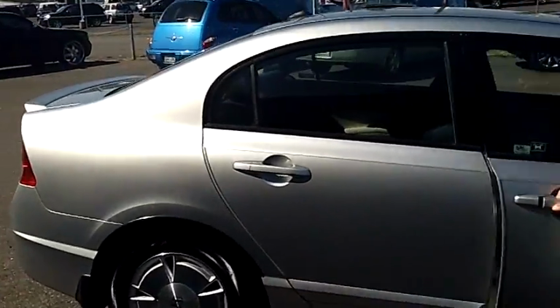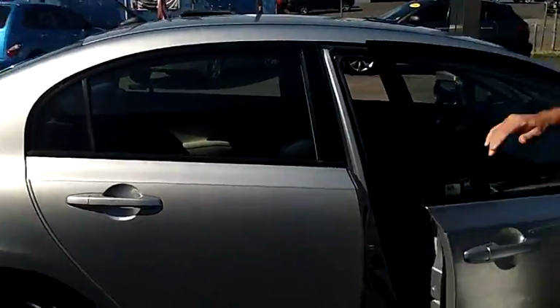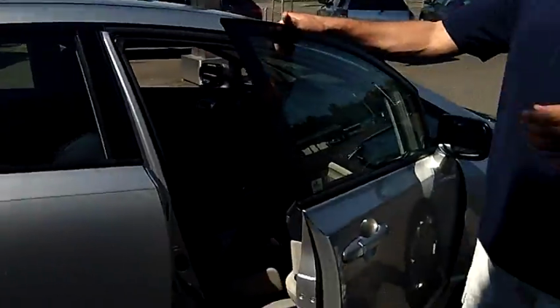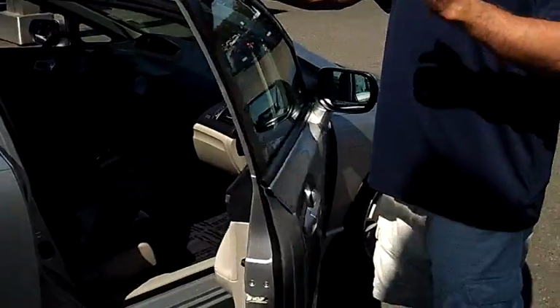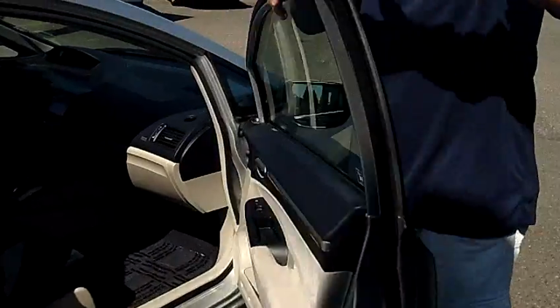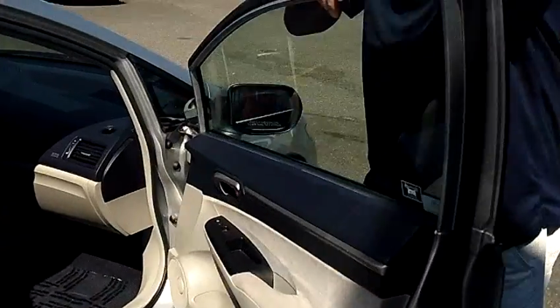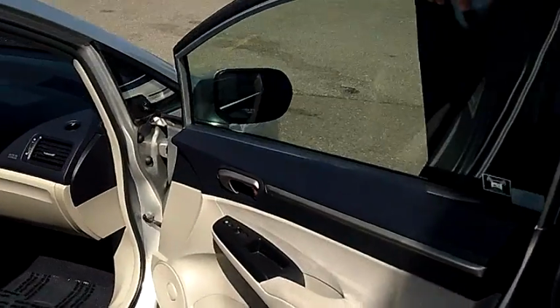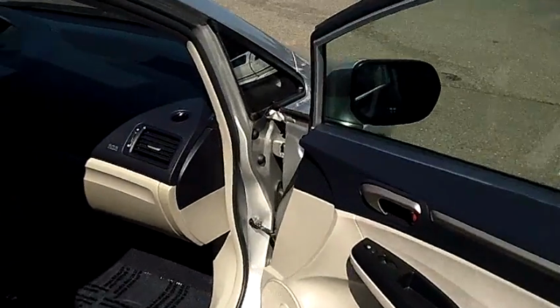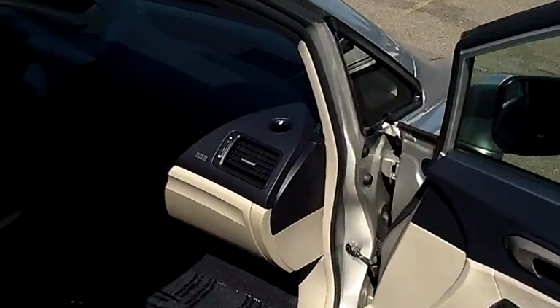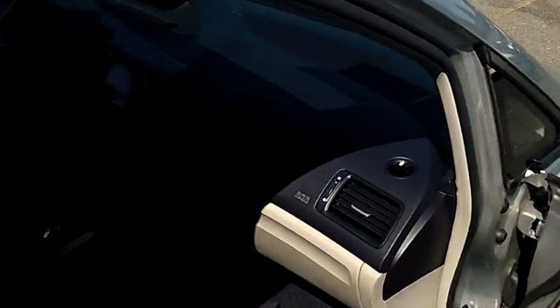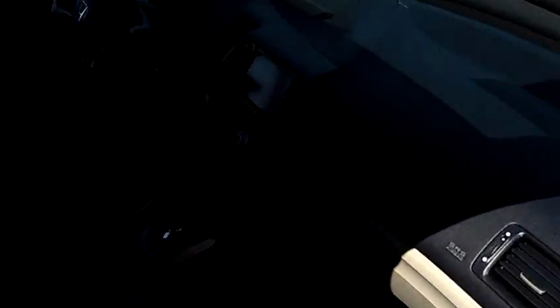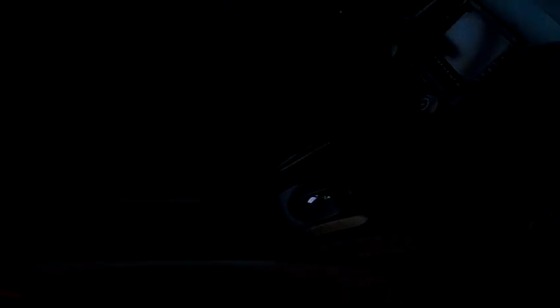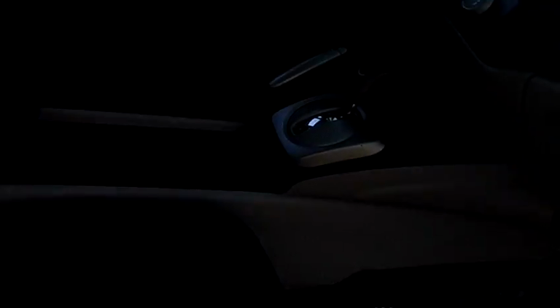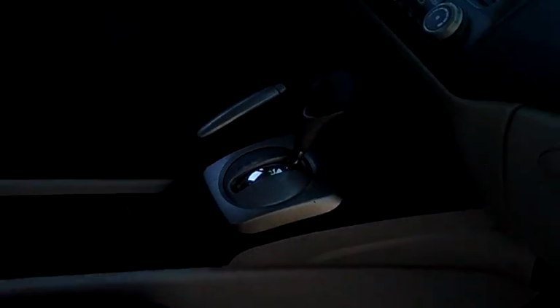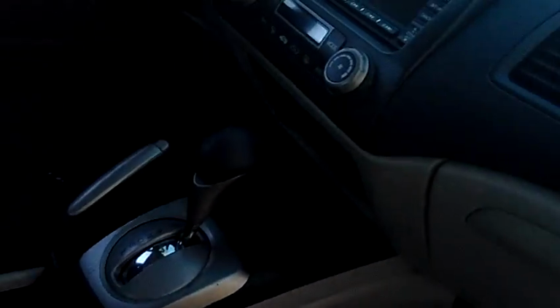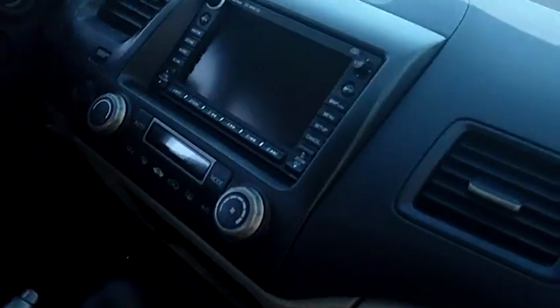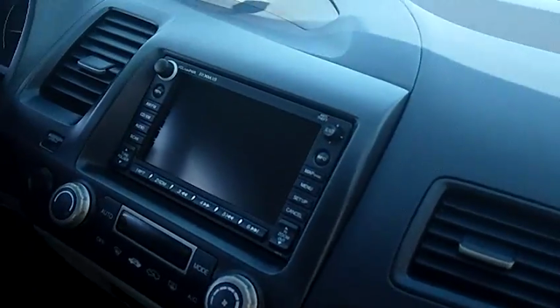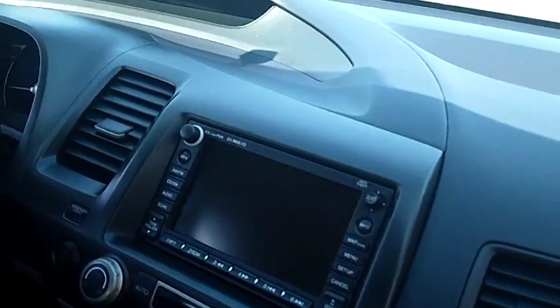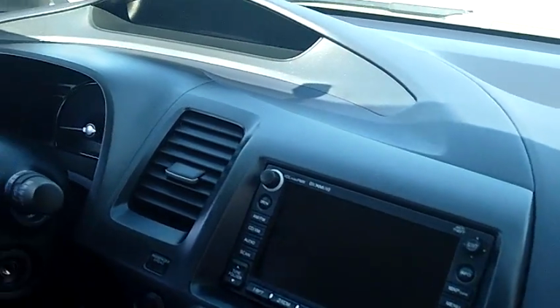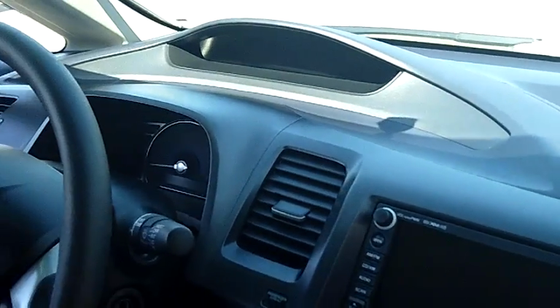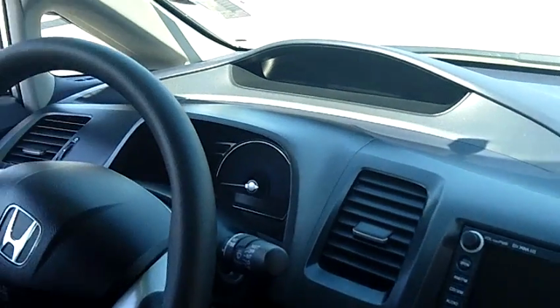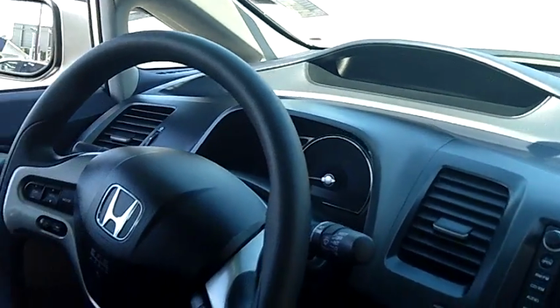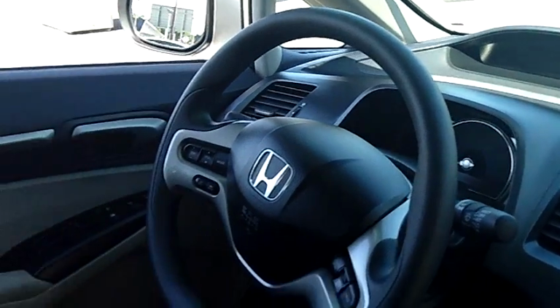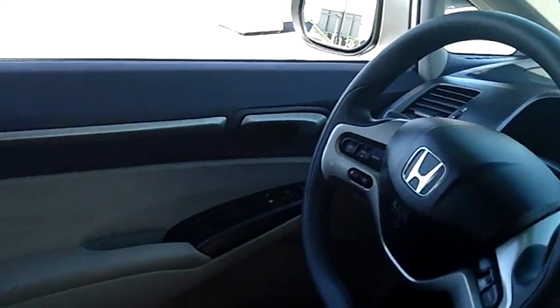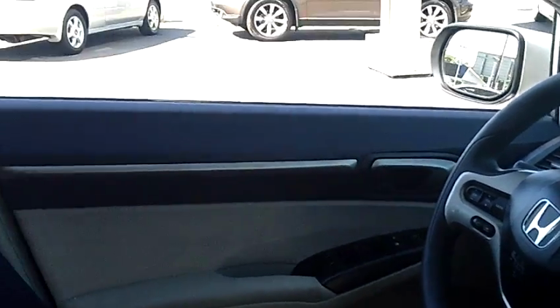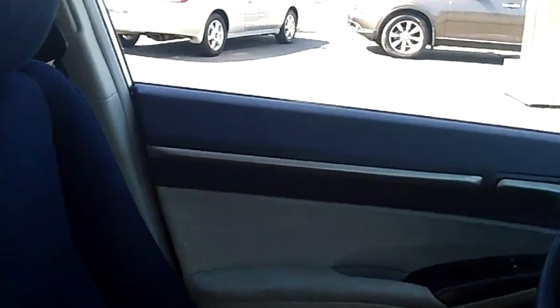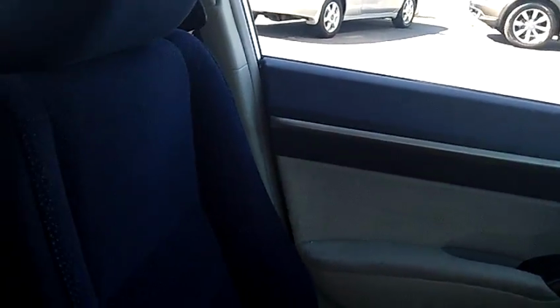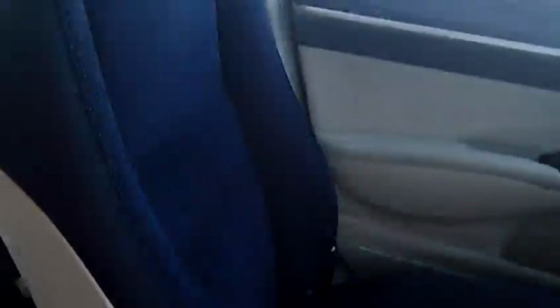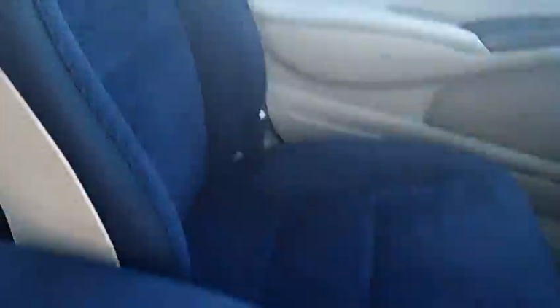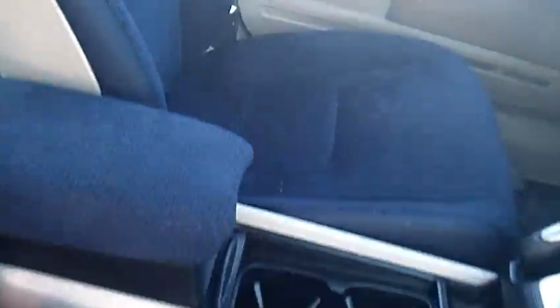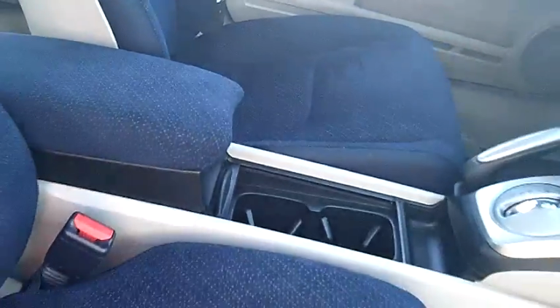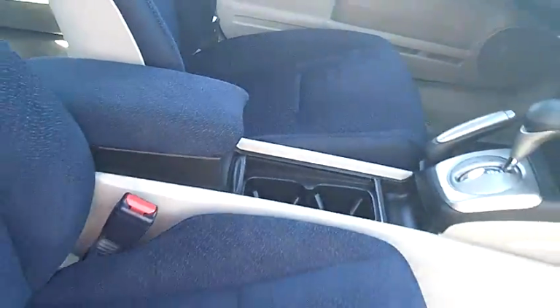Let's take a look inside. As you look inside, please take notice of the condition of the seats, the carpet, the dash, the door panels, the headliner — just a nice, clean vehicle. As you can see, it's equipped with the factory navigation. Every single factory option available.